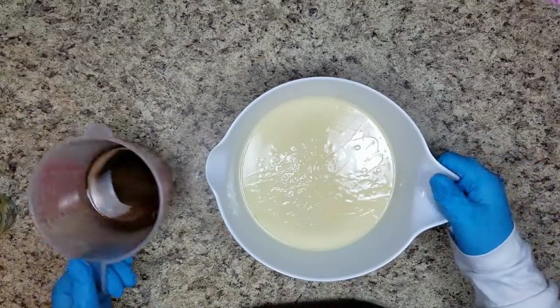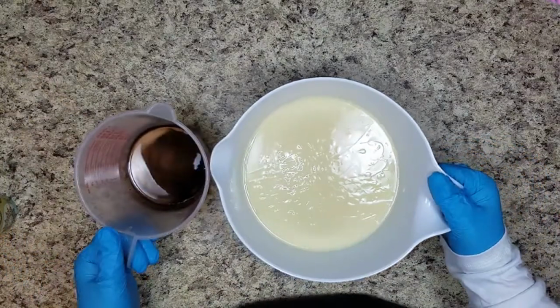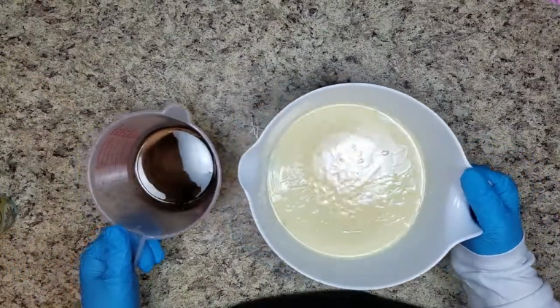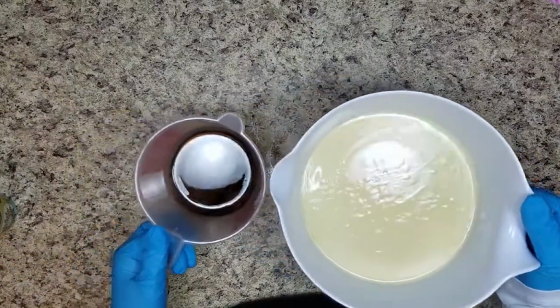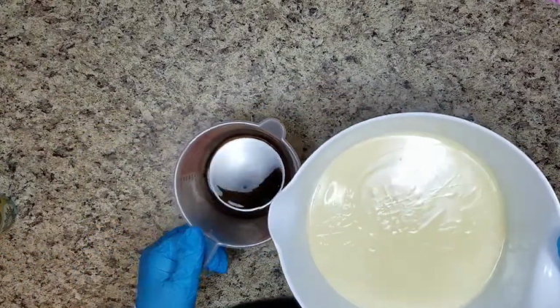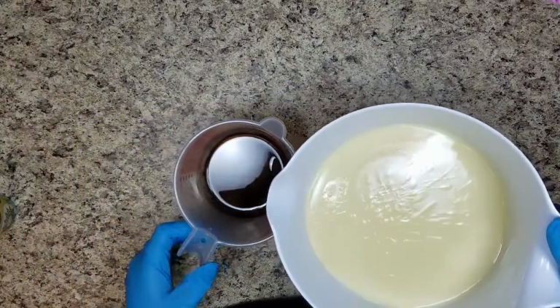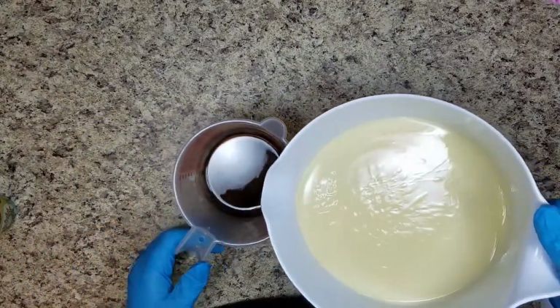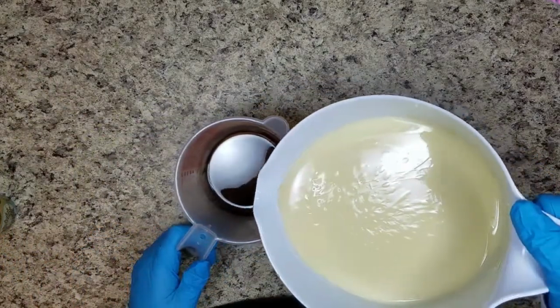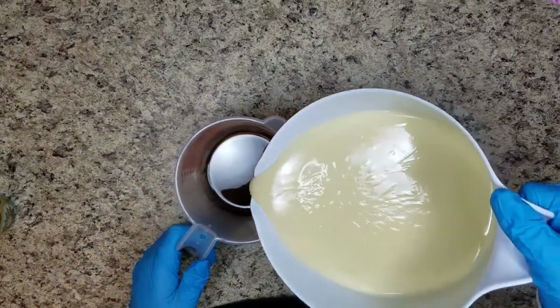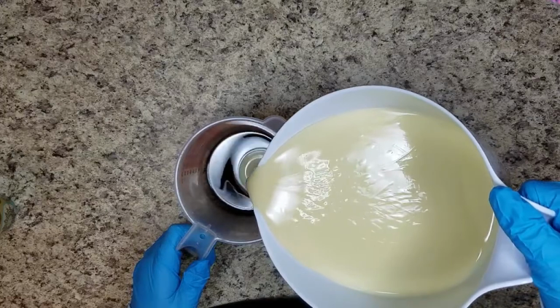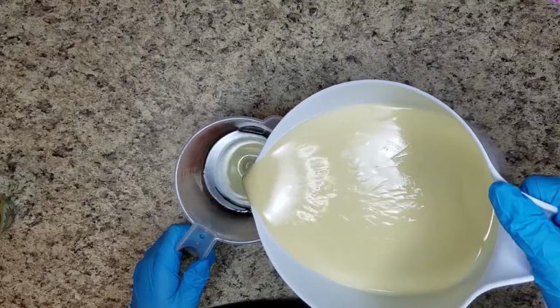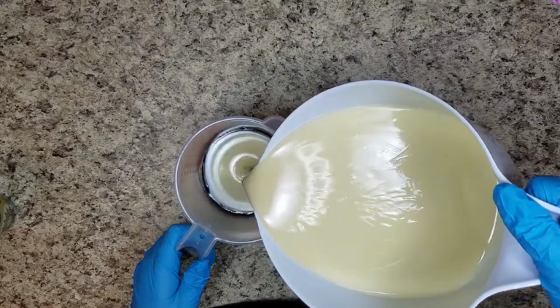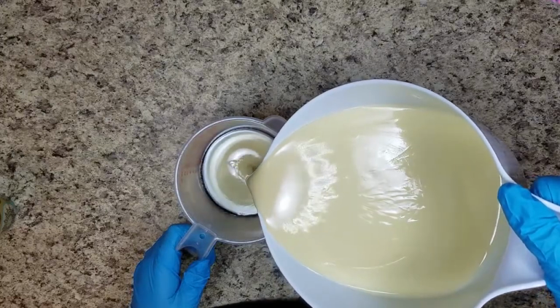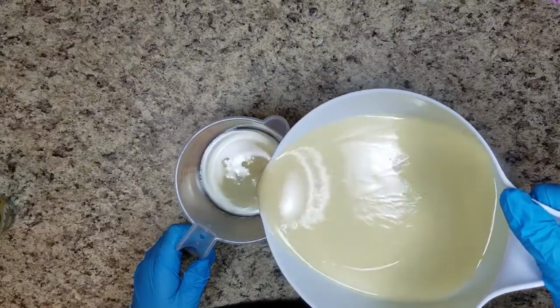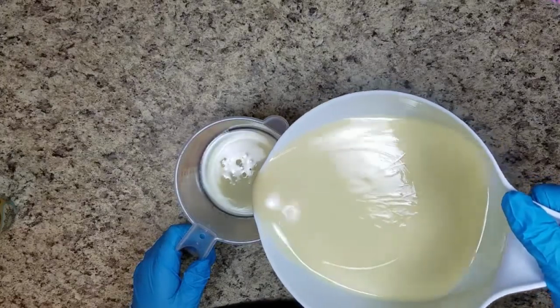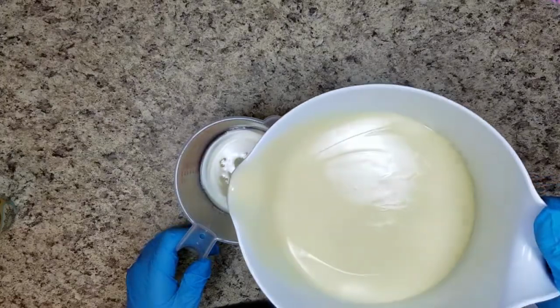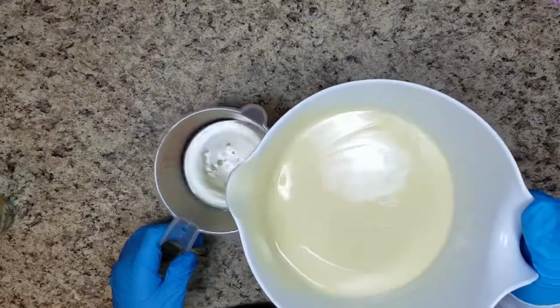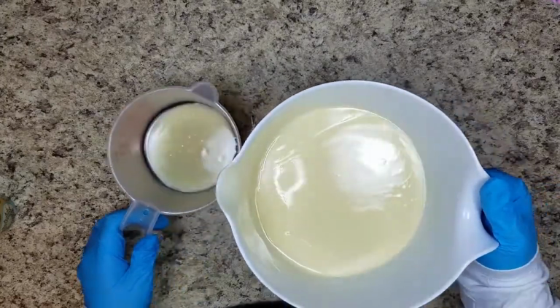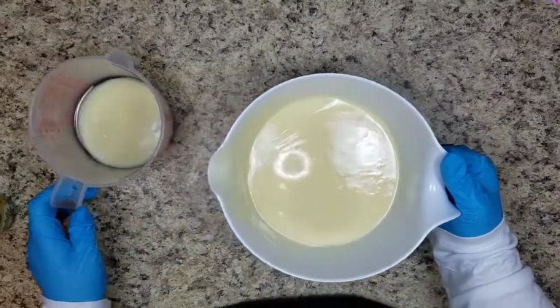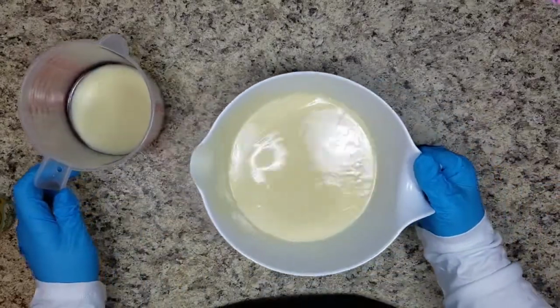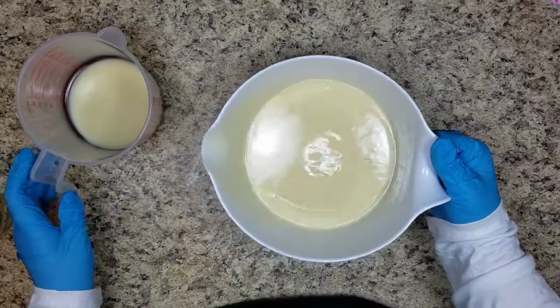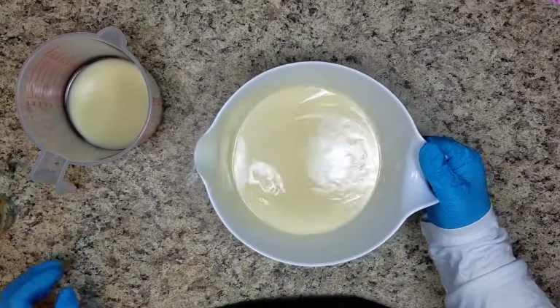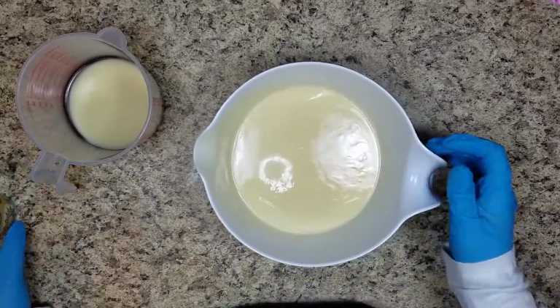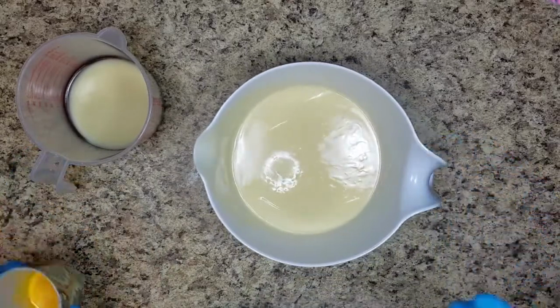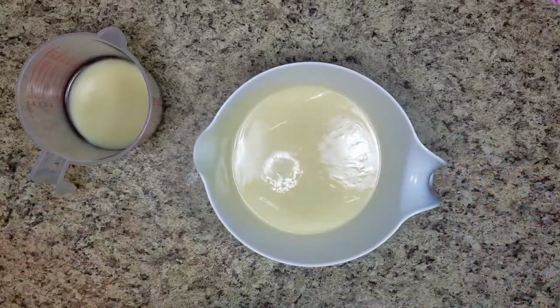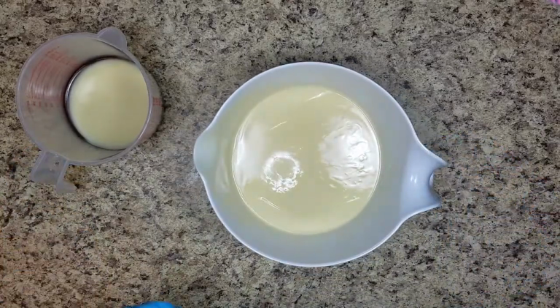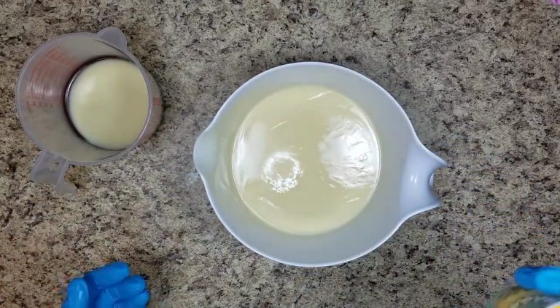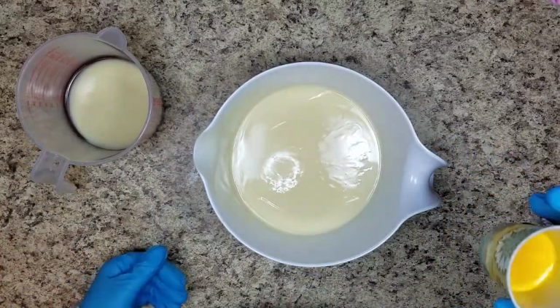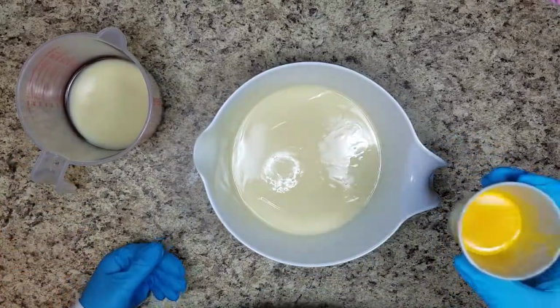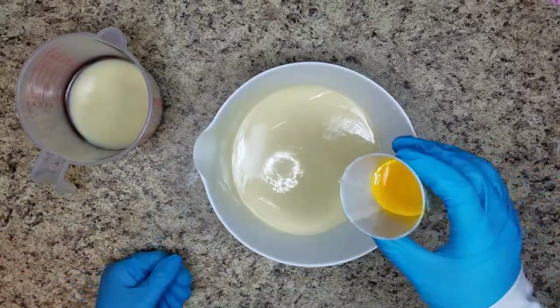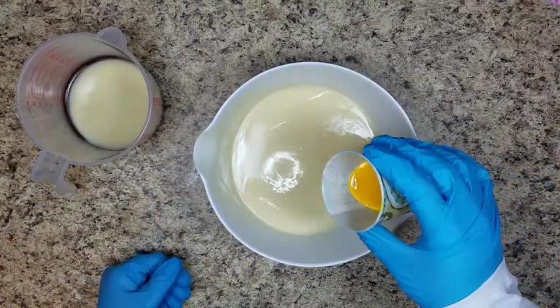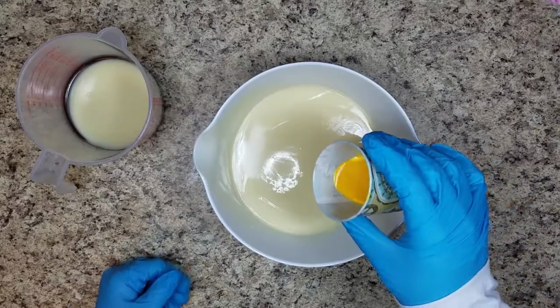So I don't really want a lot of brown, so I'm just going to pour off a little bit of this into here. That should be enough. And now I'm going to pour the yellow in here. This fragrance might accelerate and it might discolor.